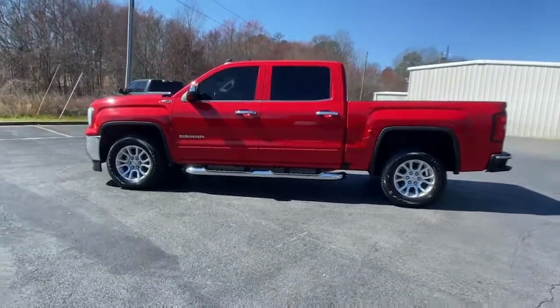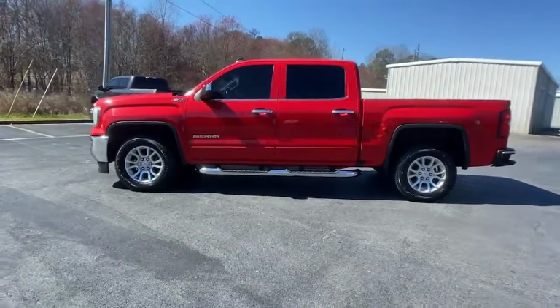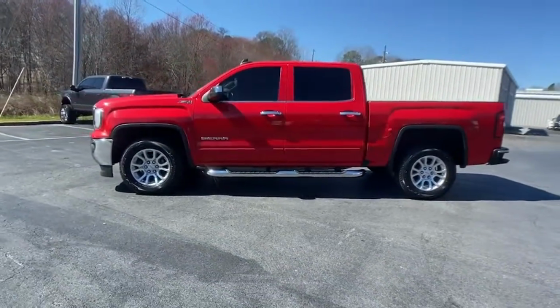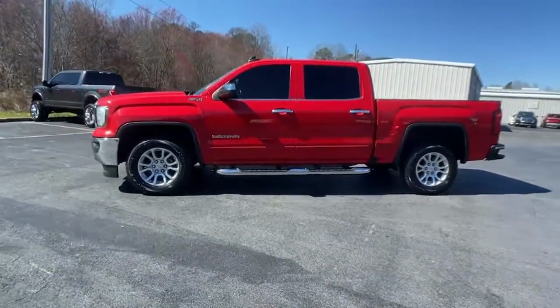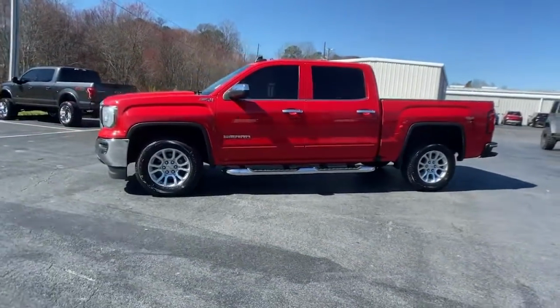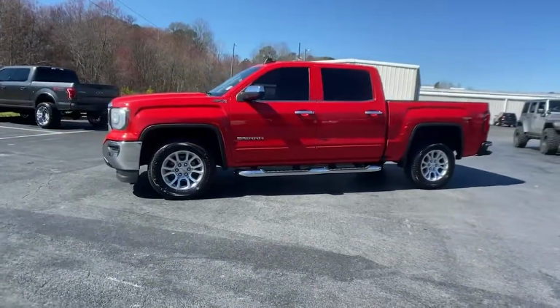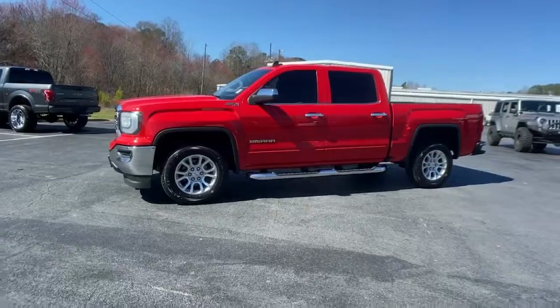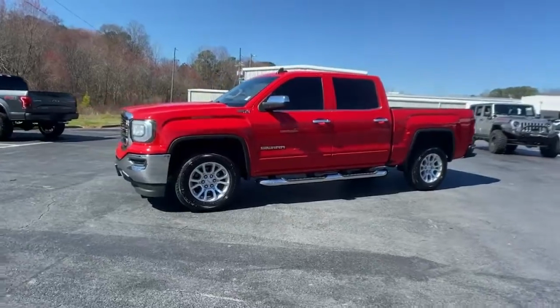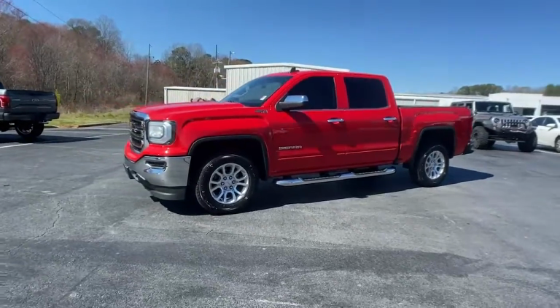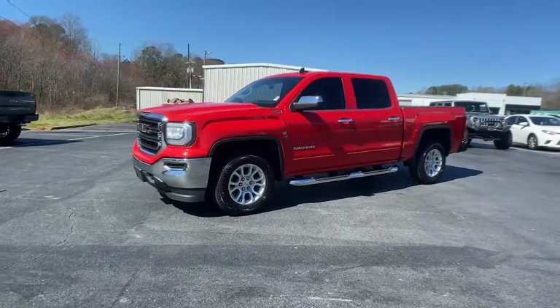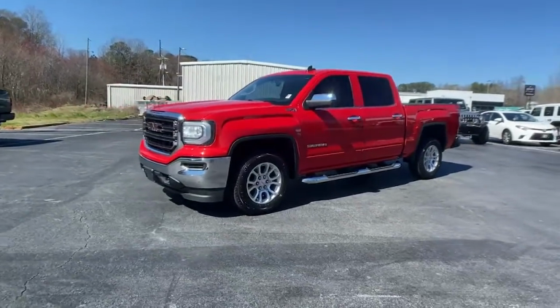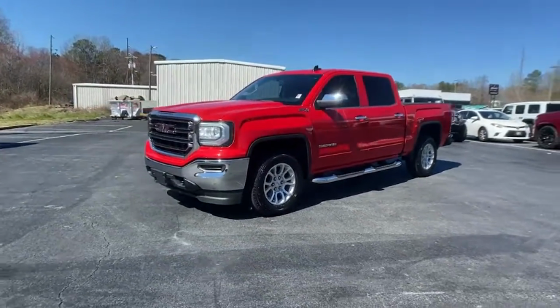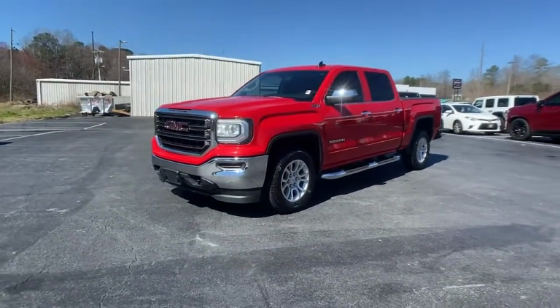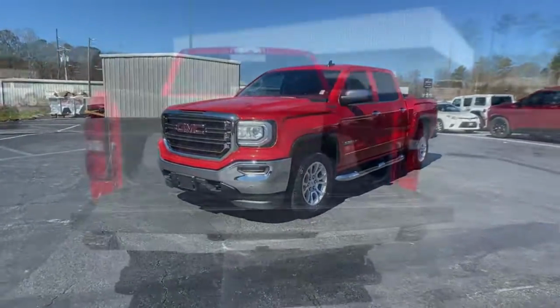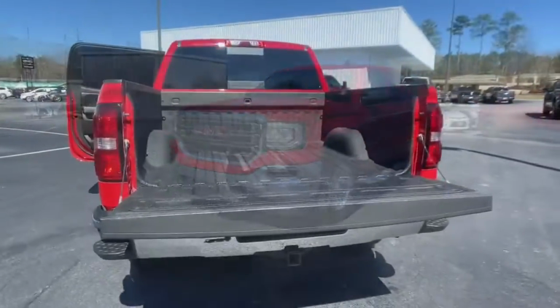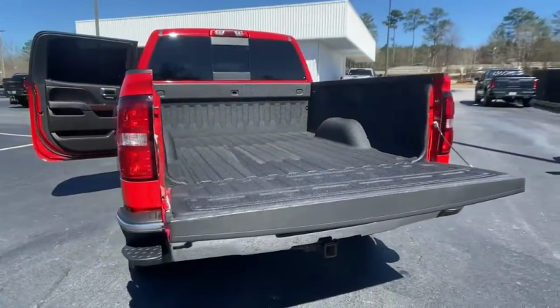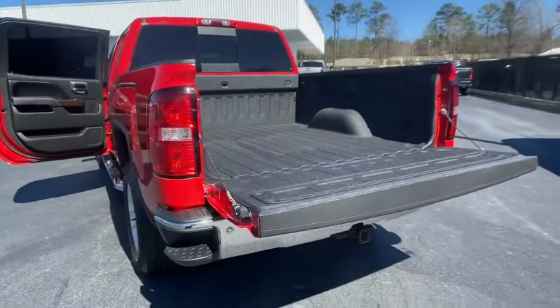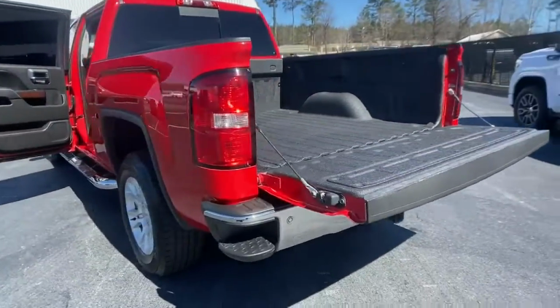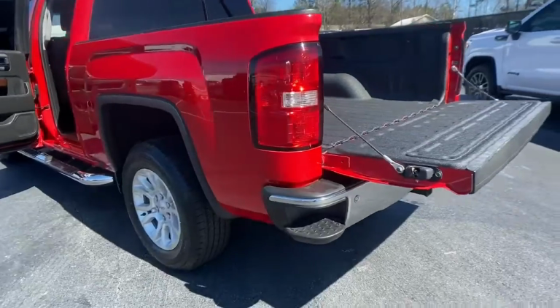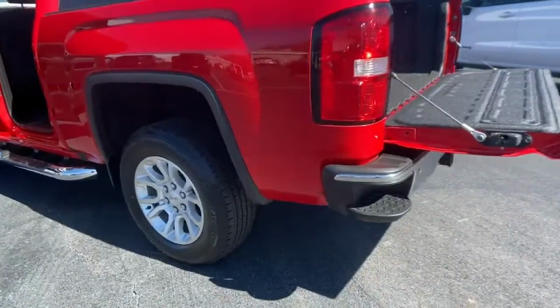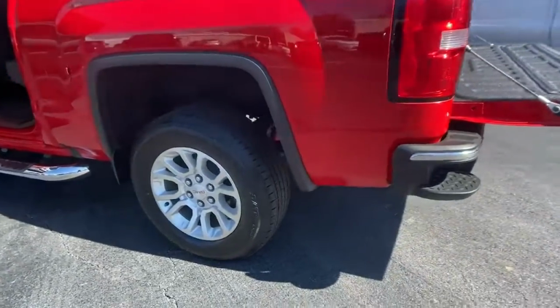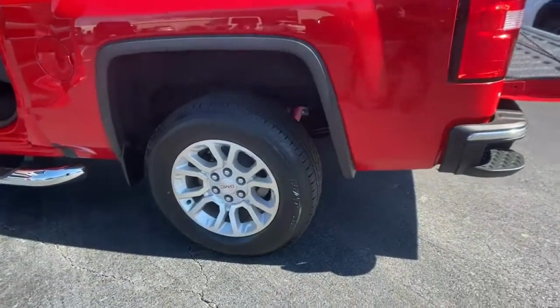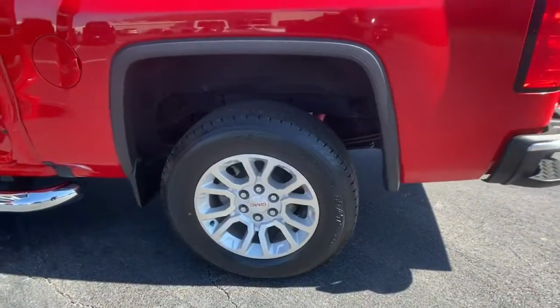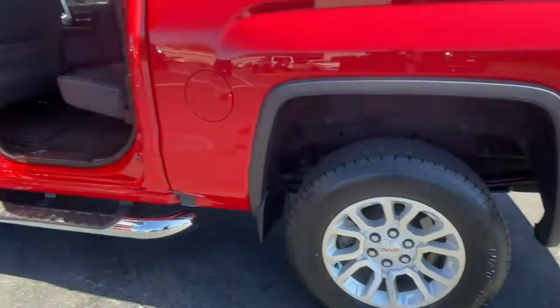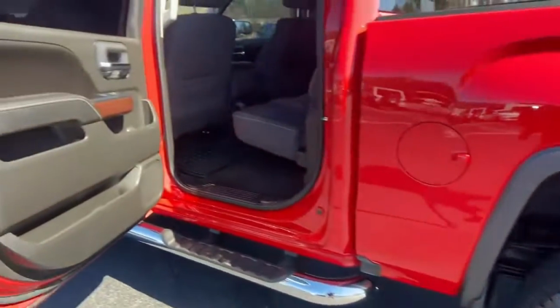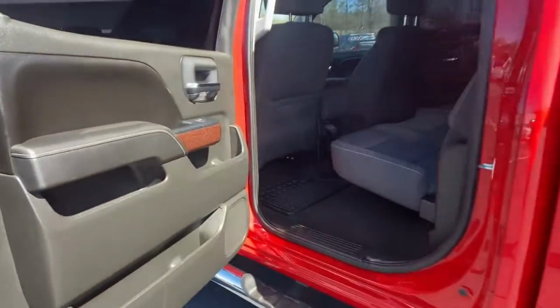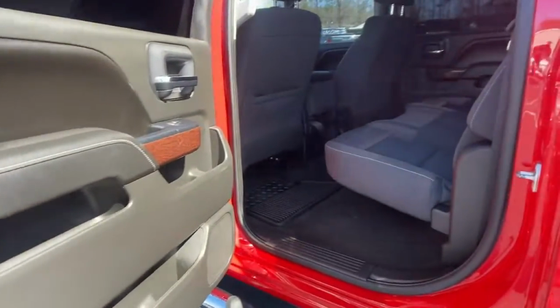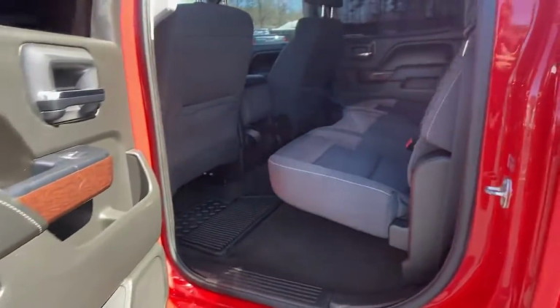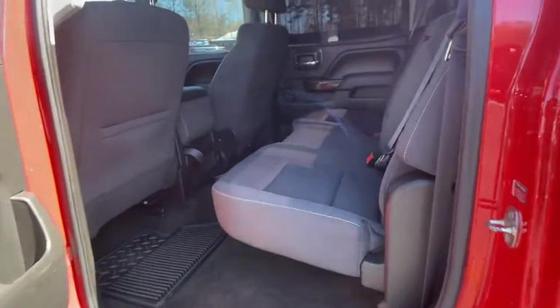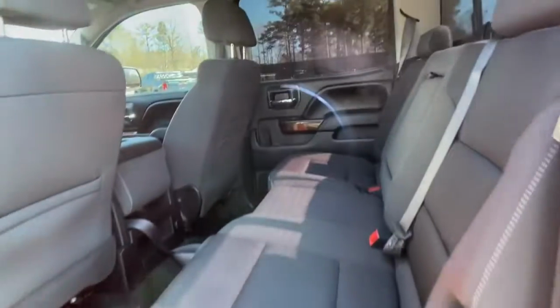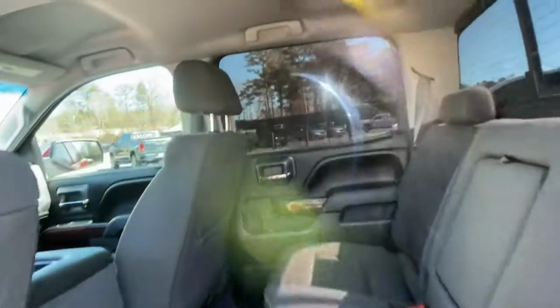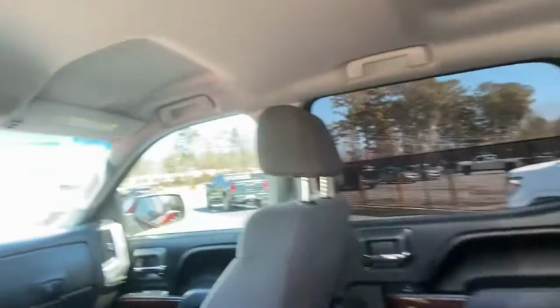These are just some of the great options this vehicle comes with: keyless entry, 4x4, steering wheel audio controls, electronic stability control, trip computer, power windows, four-wheel disc brakes, power steering.